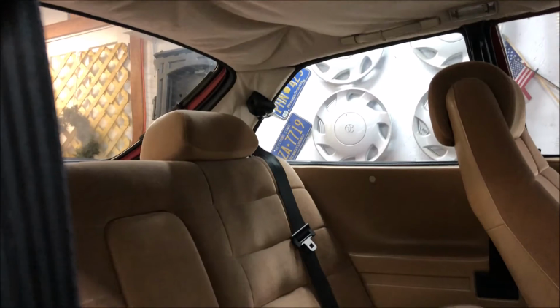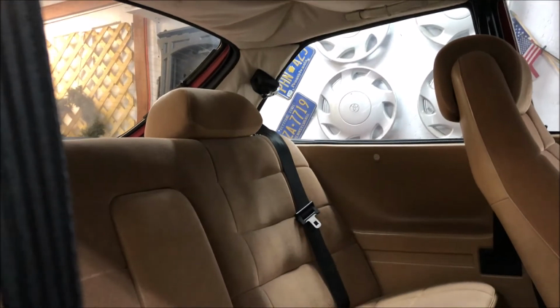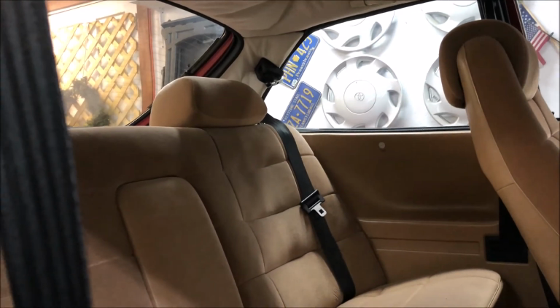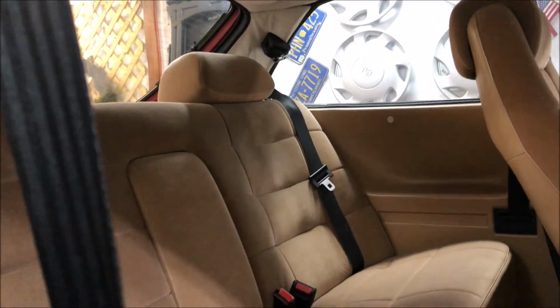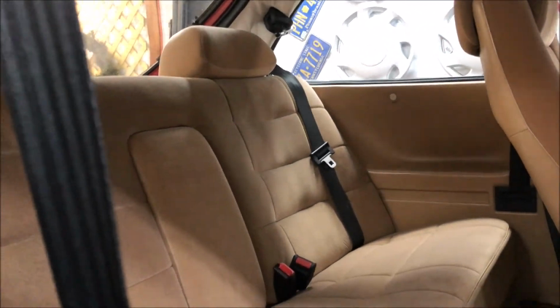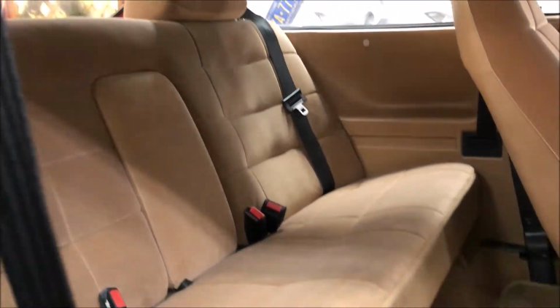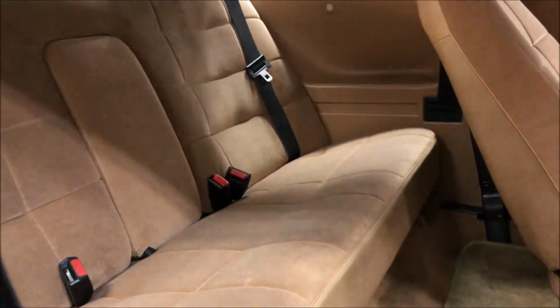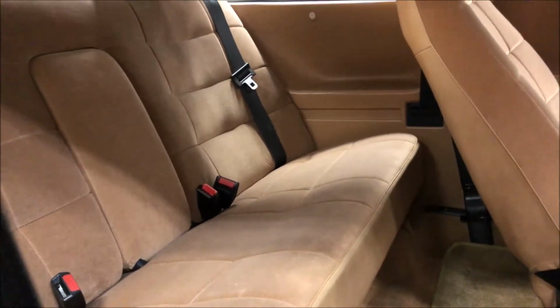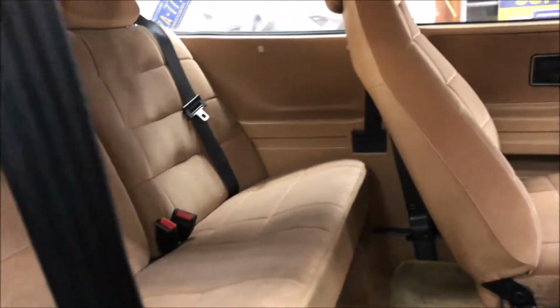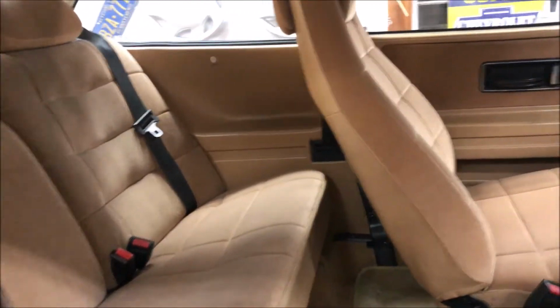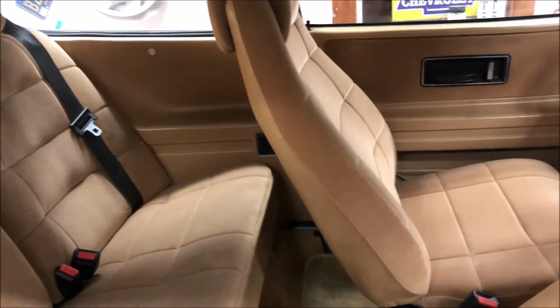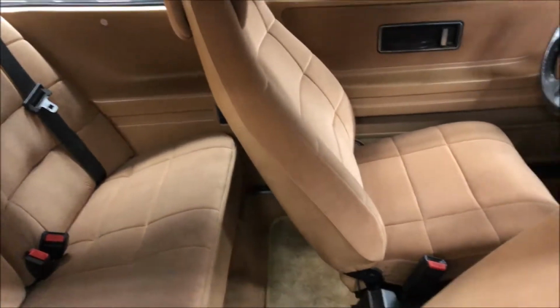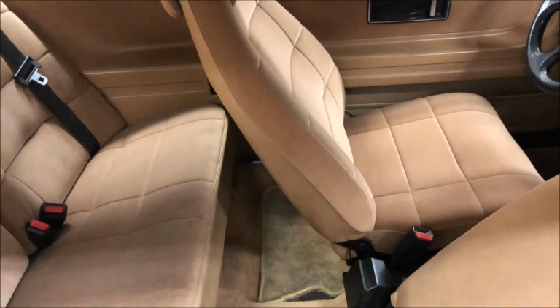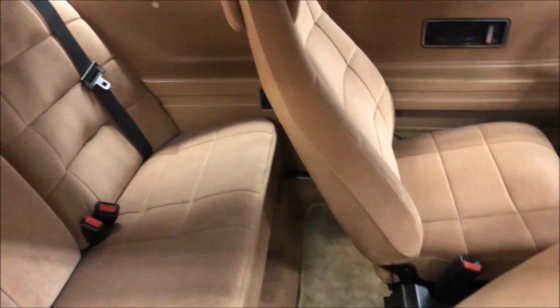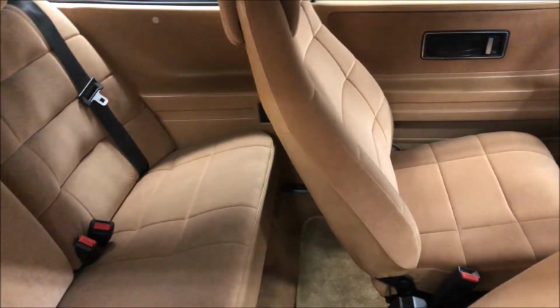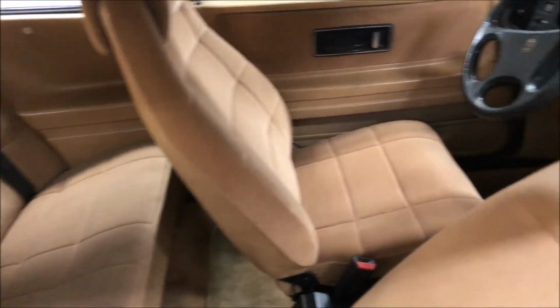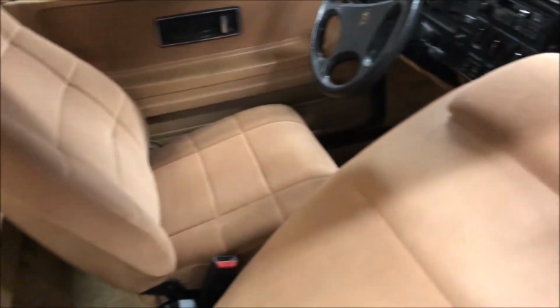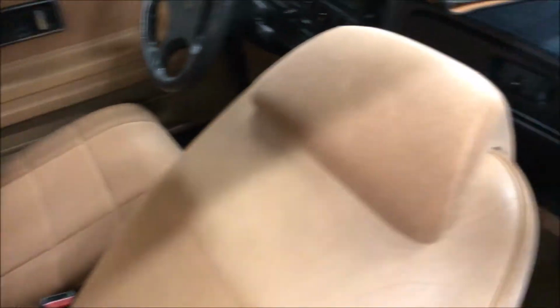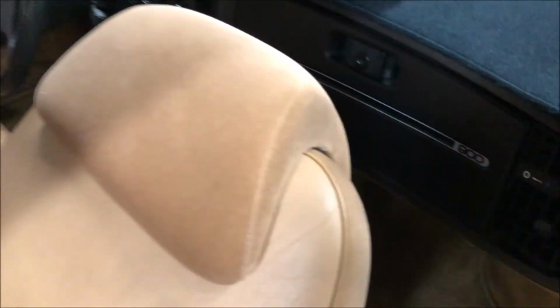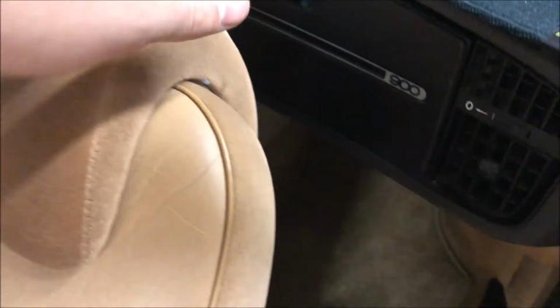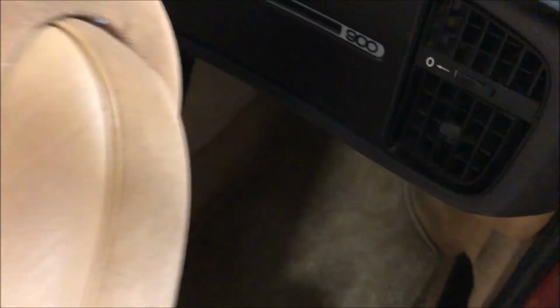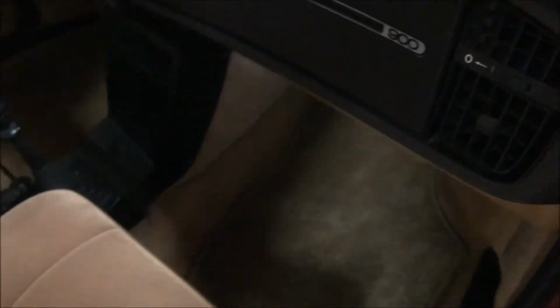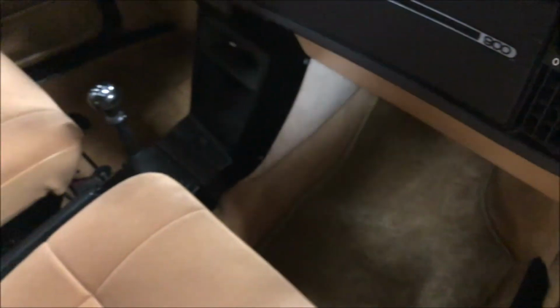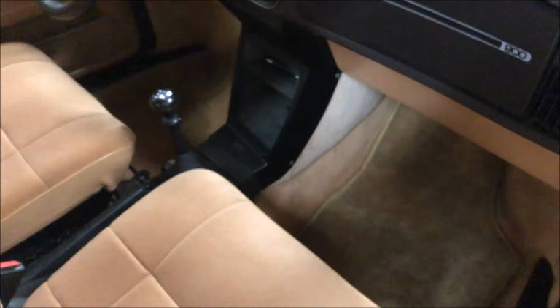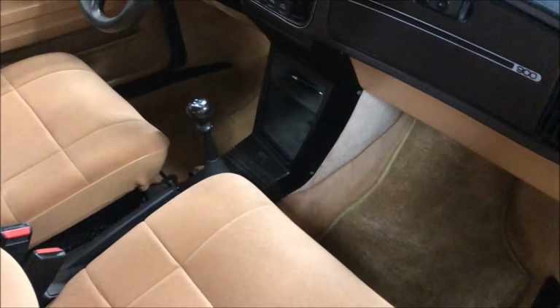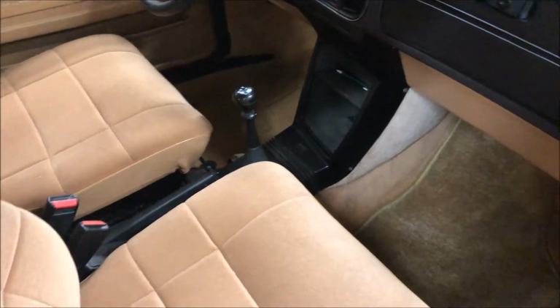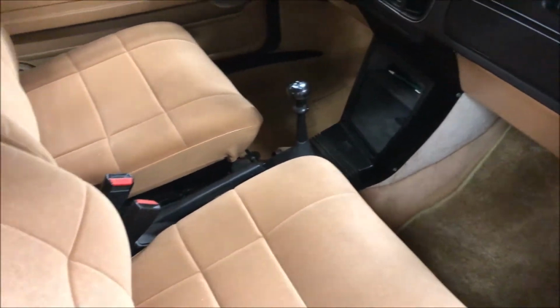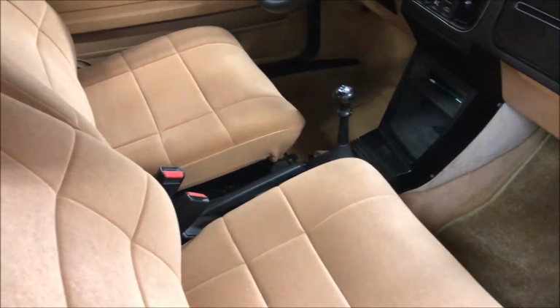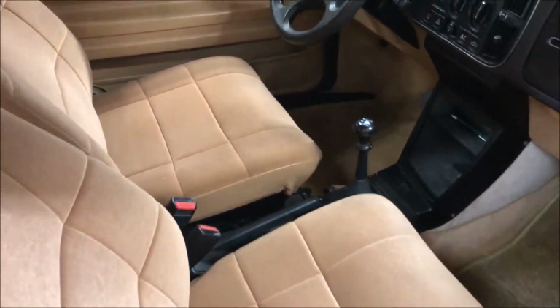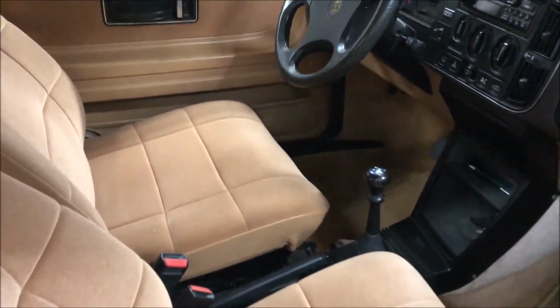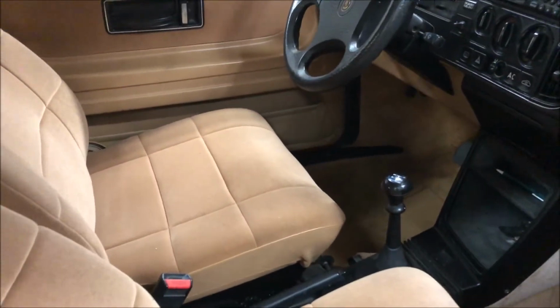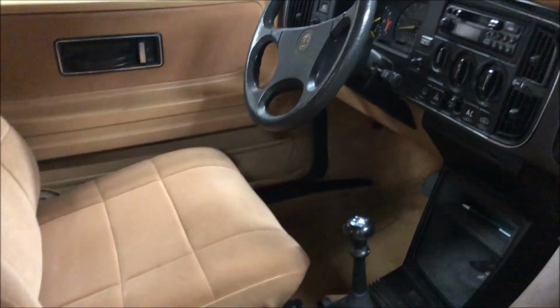I don't want to do anything else cleaning-wise in the interior — it mainly just needs a good vacuum and shampoo, wiping everything down, cleaning the glass. But I don't want to do anything in here until I get this headliner down. It's pretty crusty, so we'll work on that next, but otherwise nothing has changed in here.